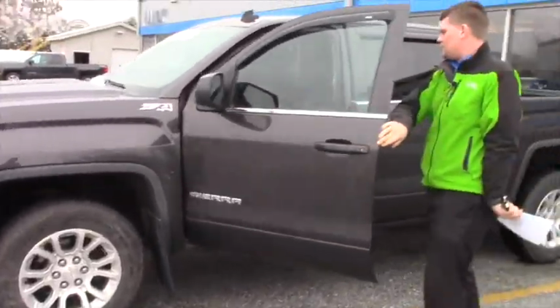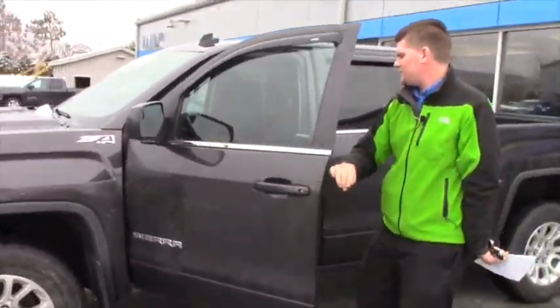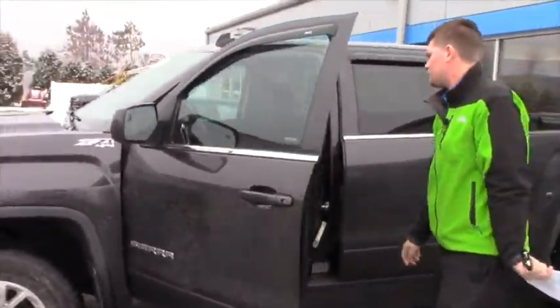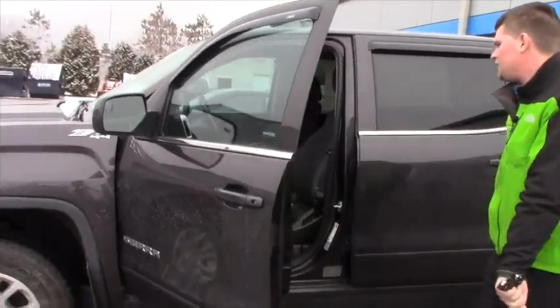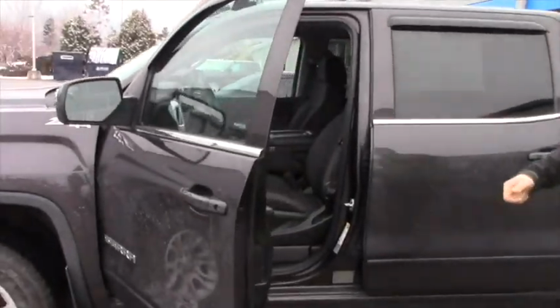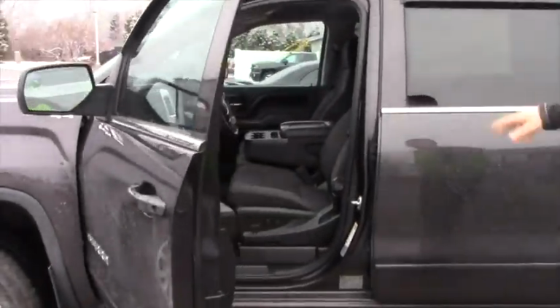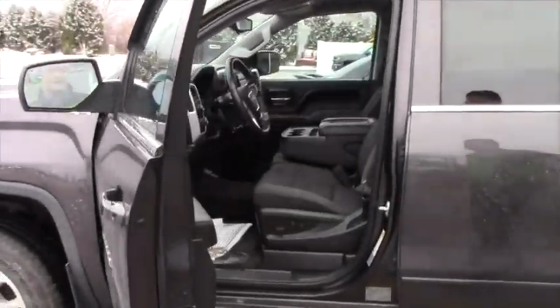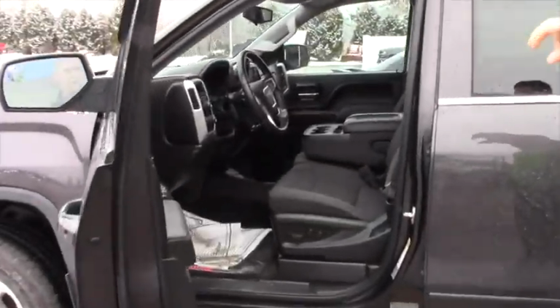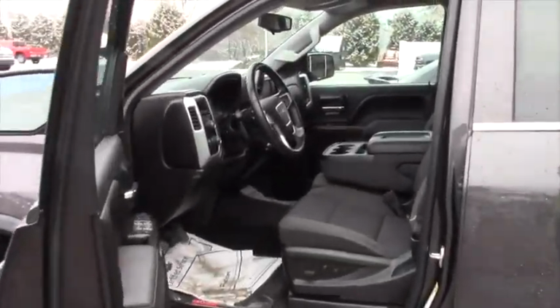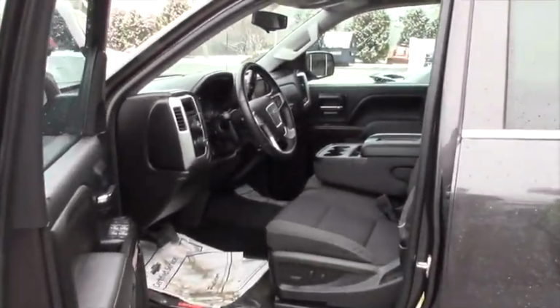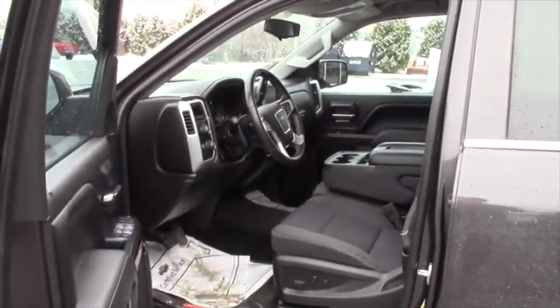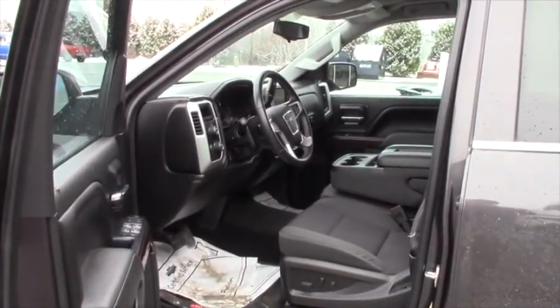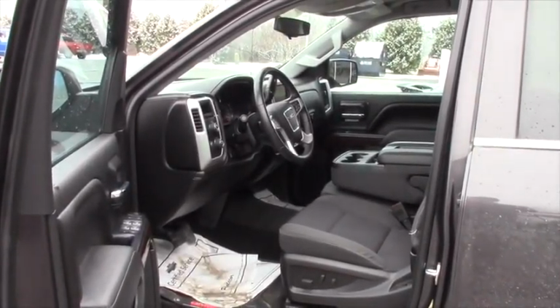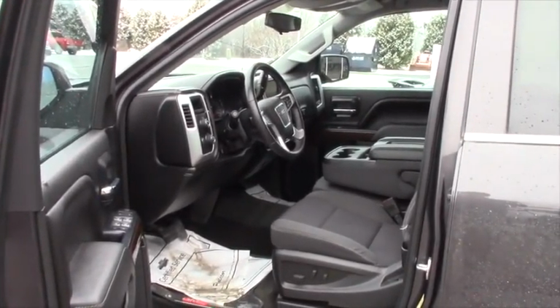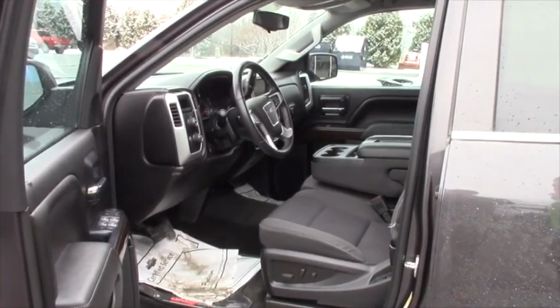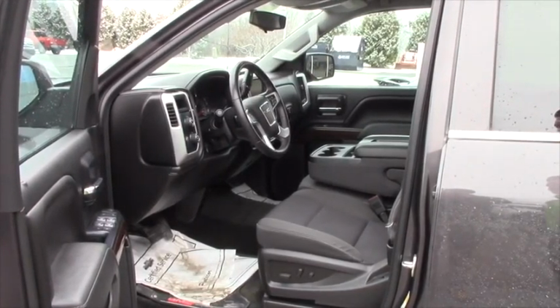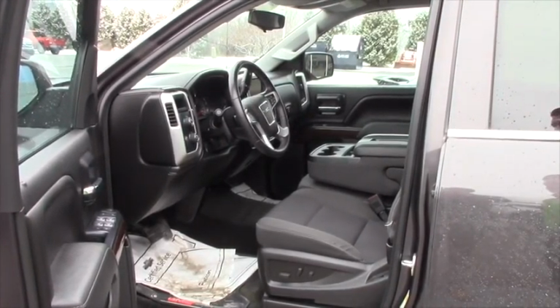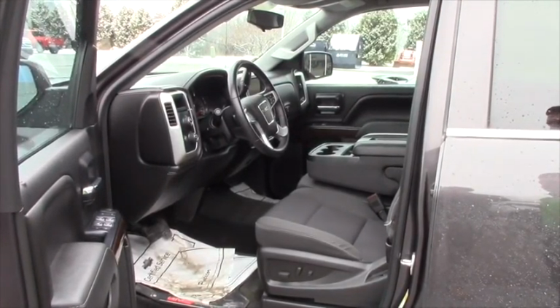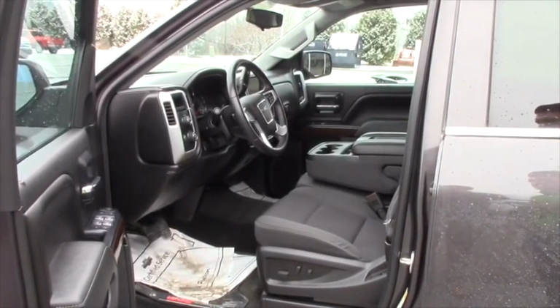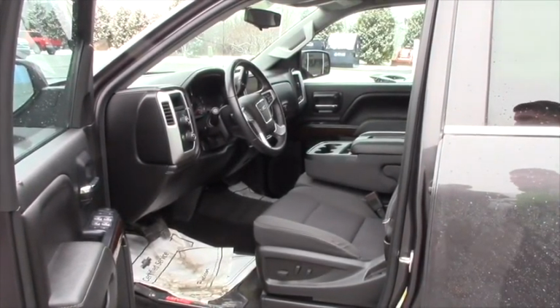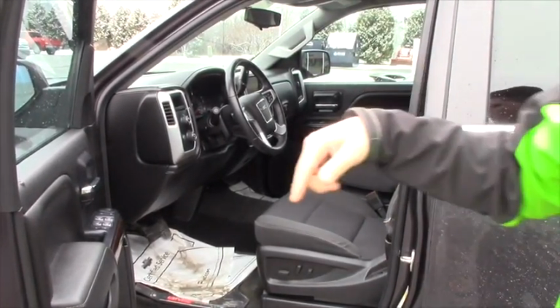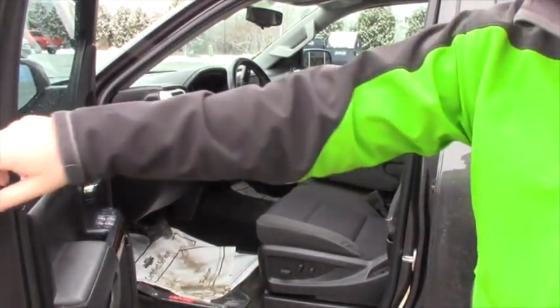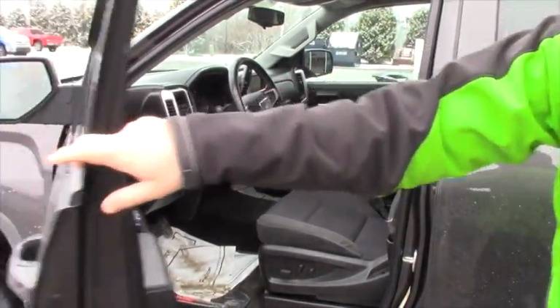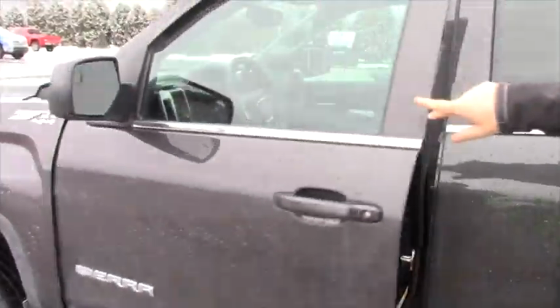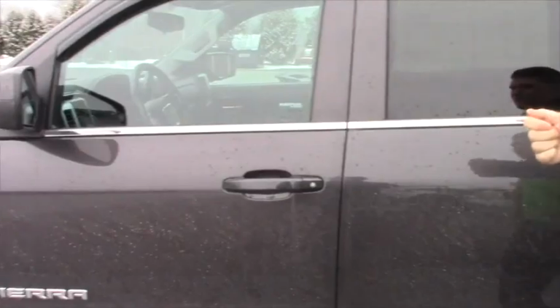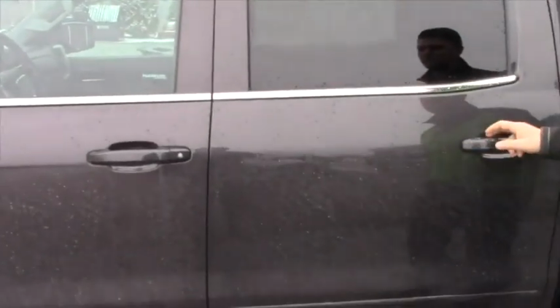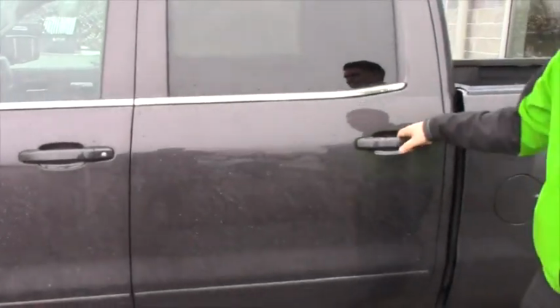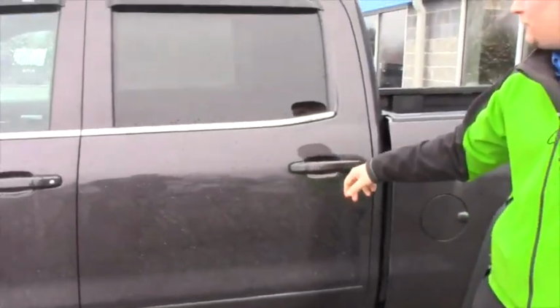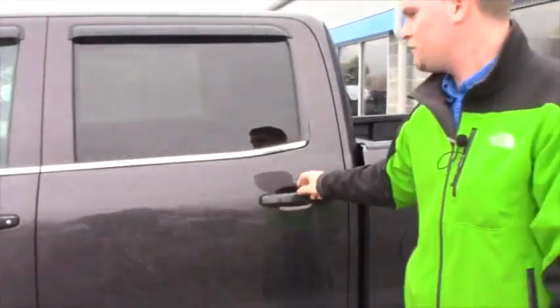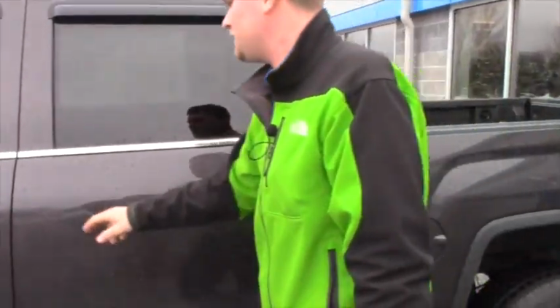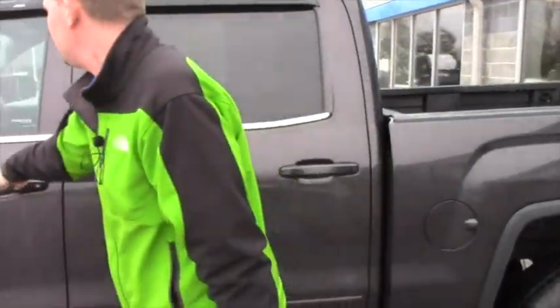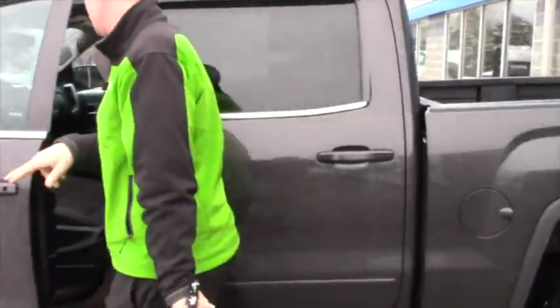The interior is really nicely set up. You have a center console, eight inch touch screen. You also have remote windows so you can roll the windows down right from your key fob — it works super easy and it's super simple.